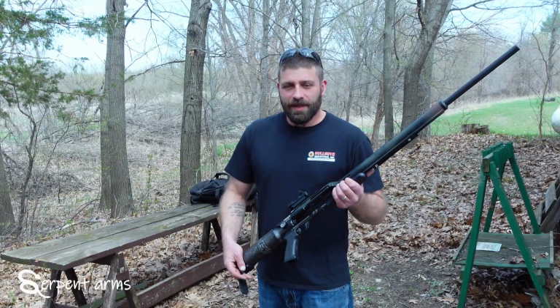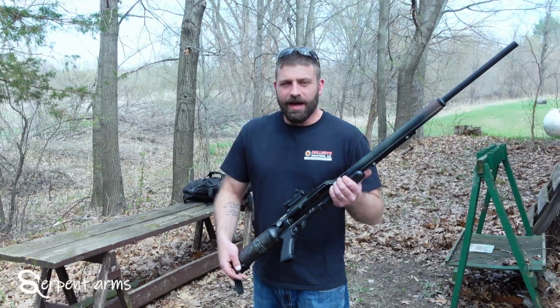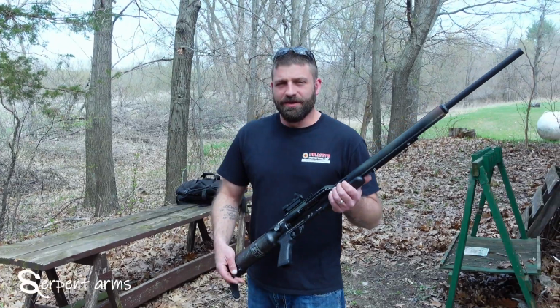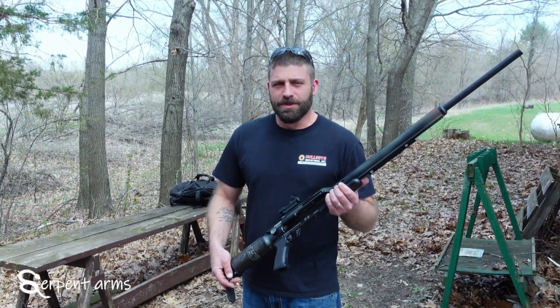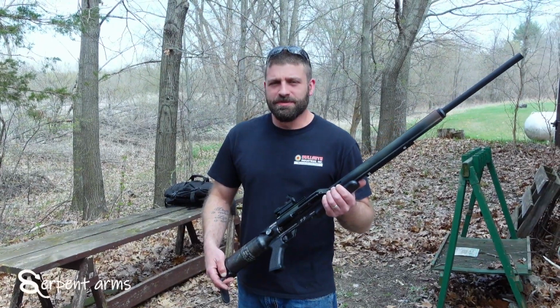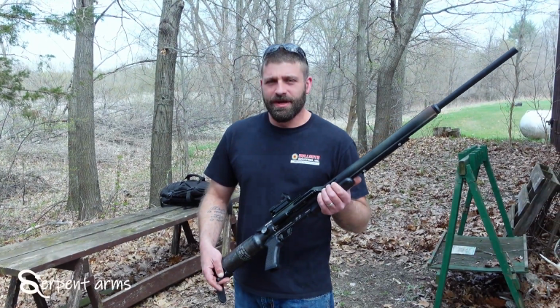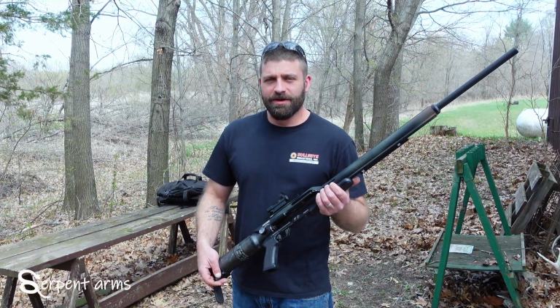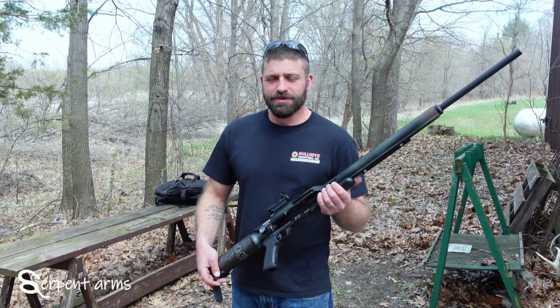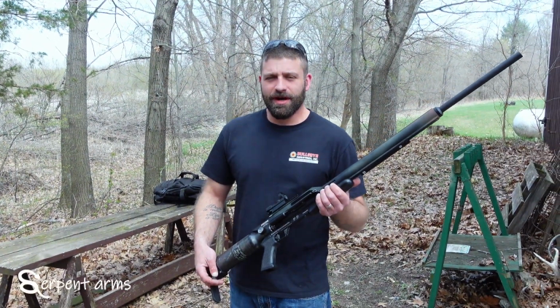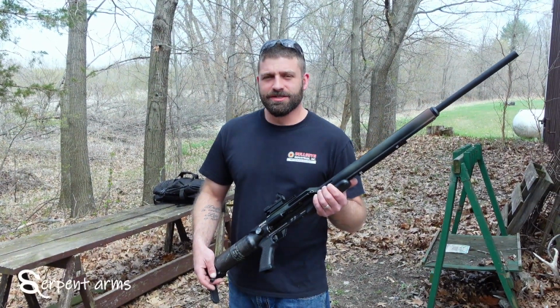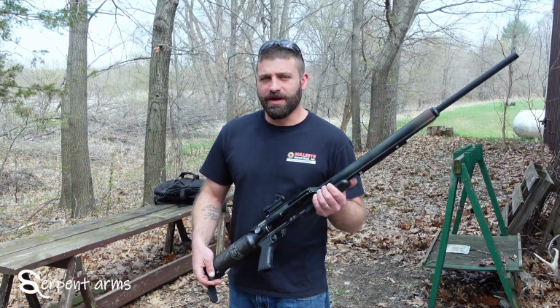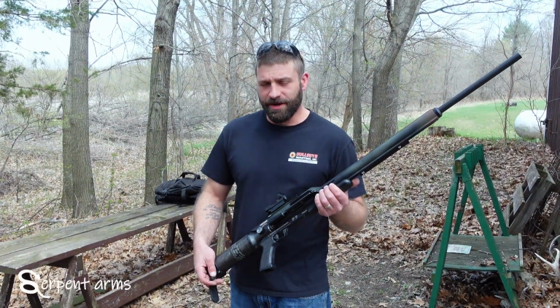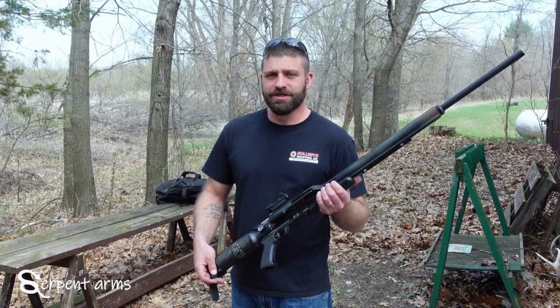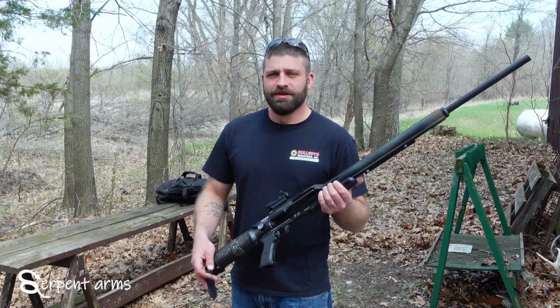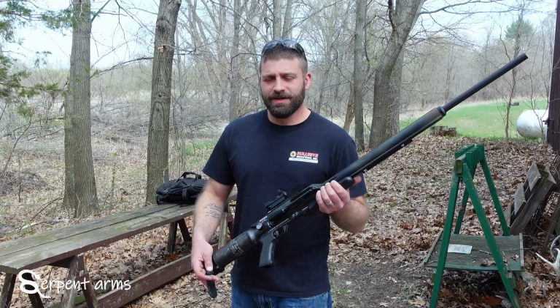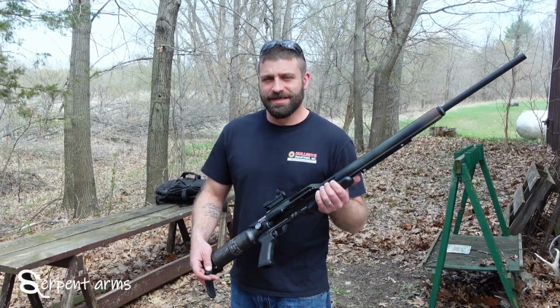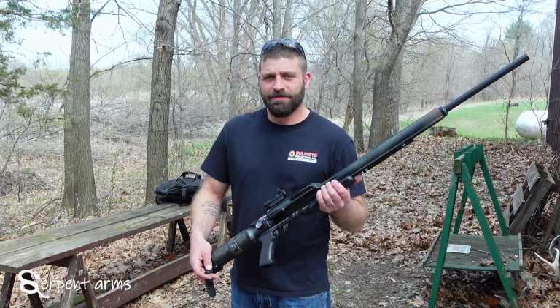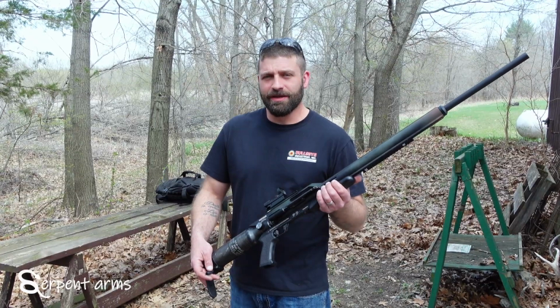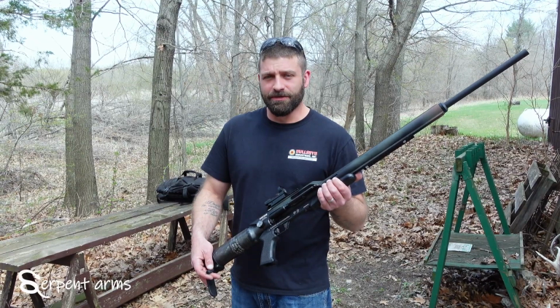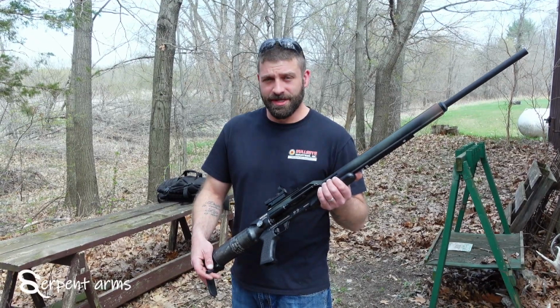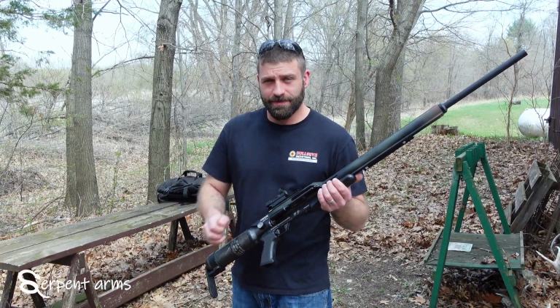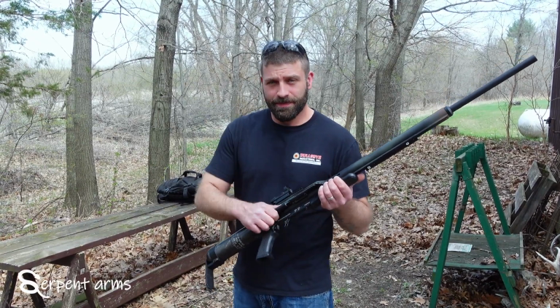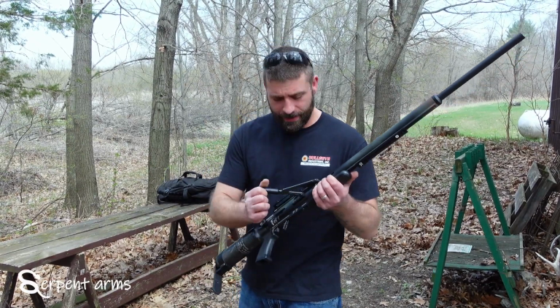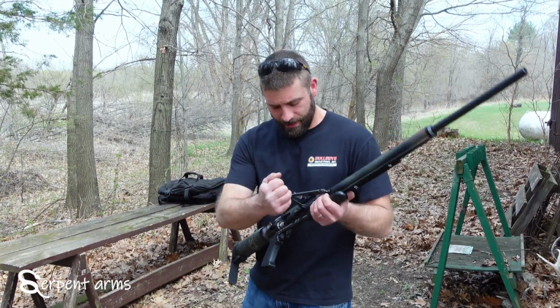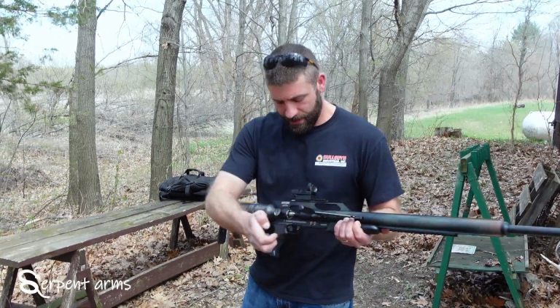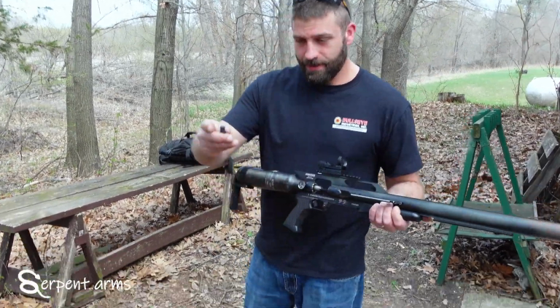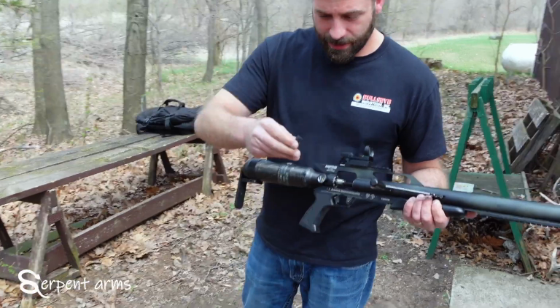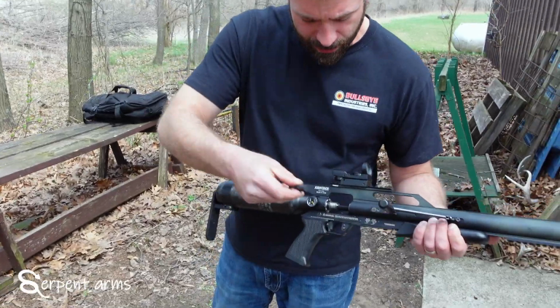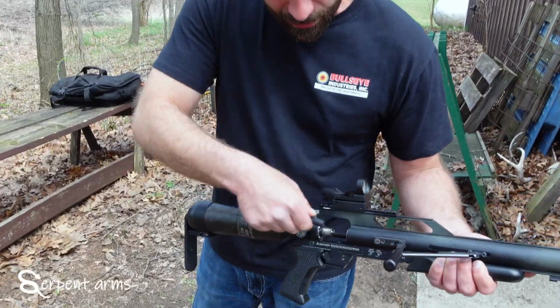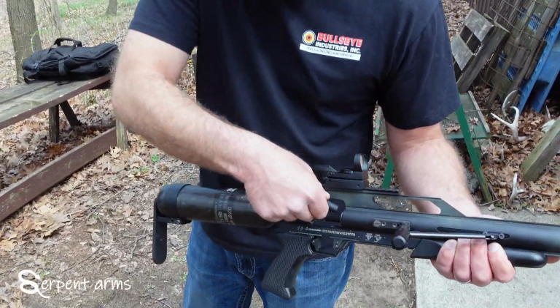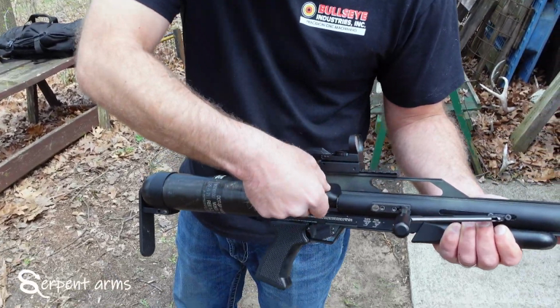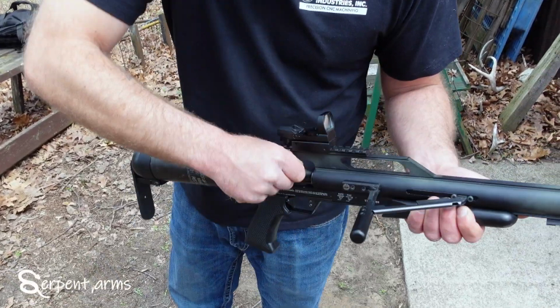Hi, Kevin here from Serpent Arms. Today we are introducing our custom Rattler cartridge to fit in a stock .50 caliber Air Force Texan. It will load in the standard breech.